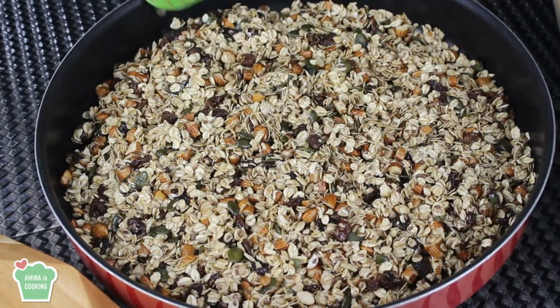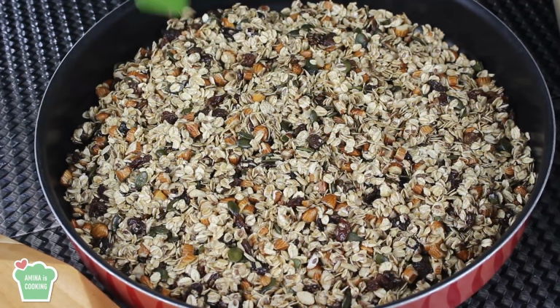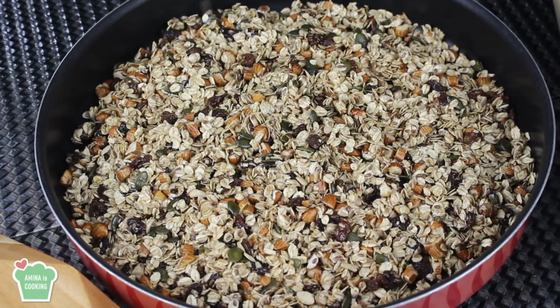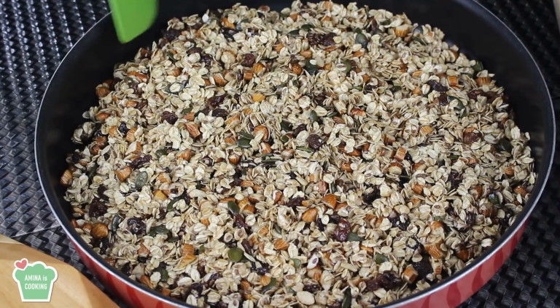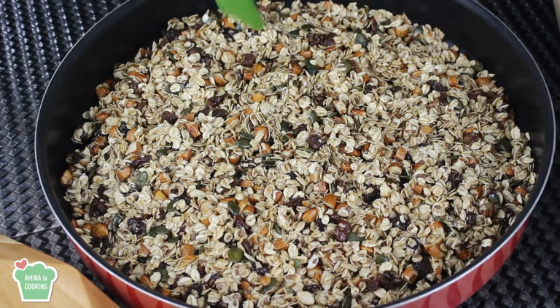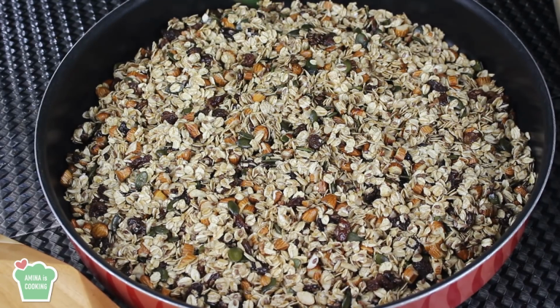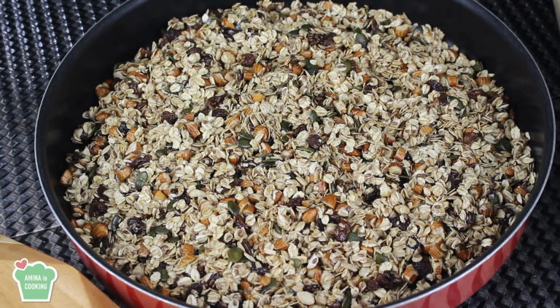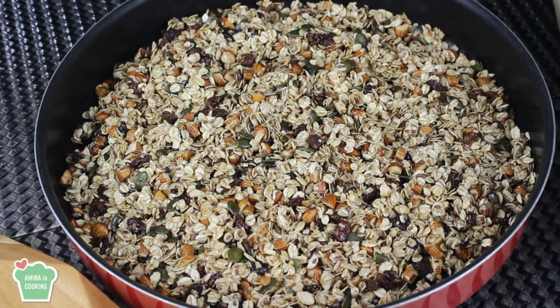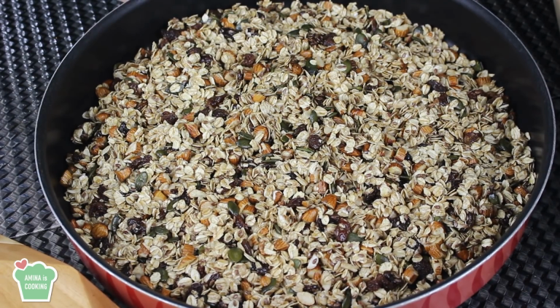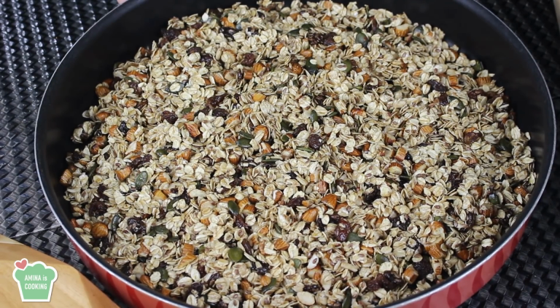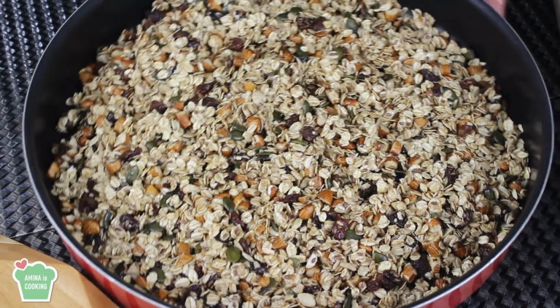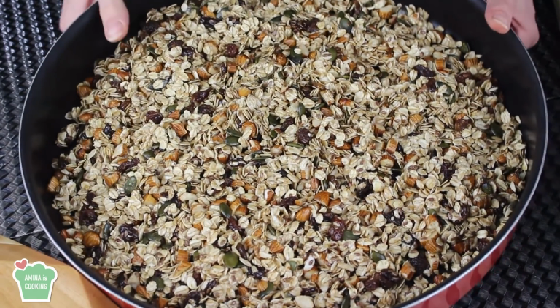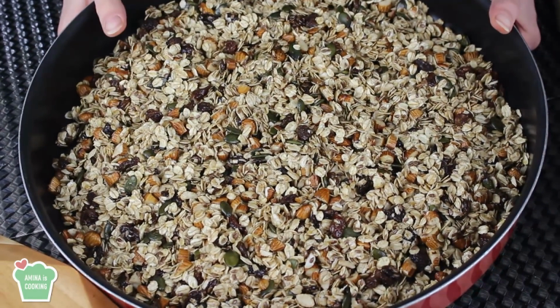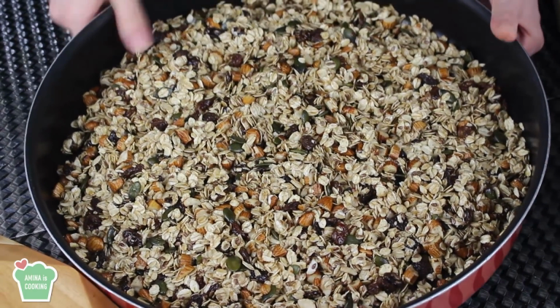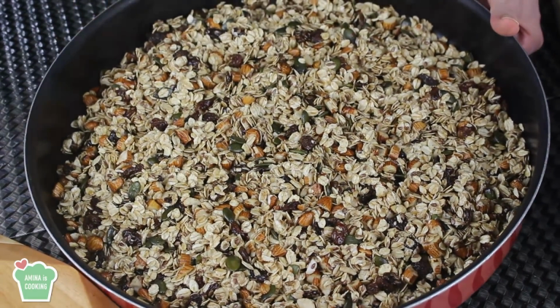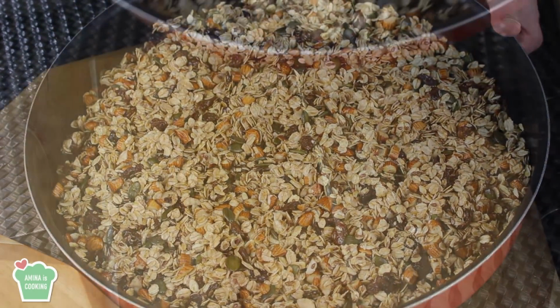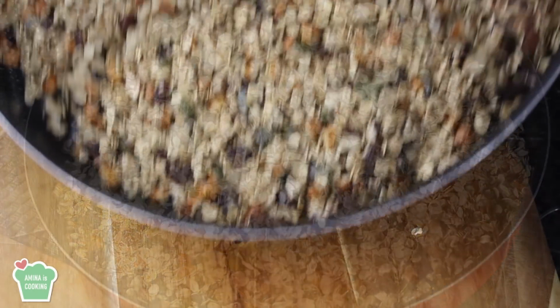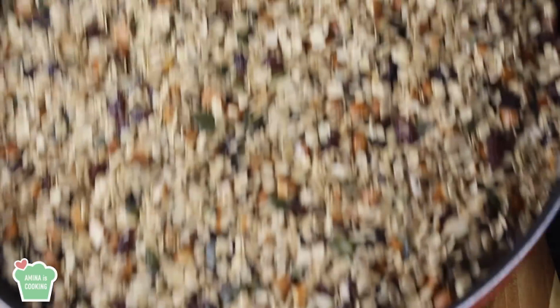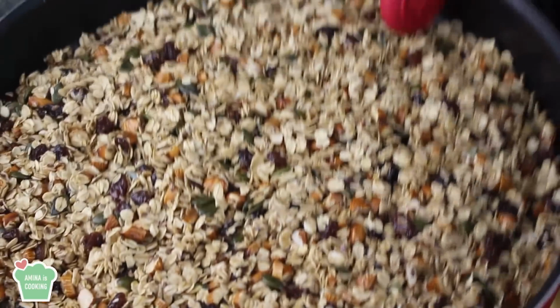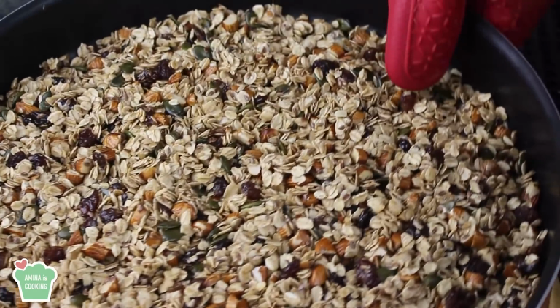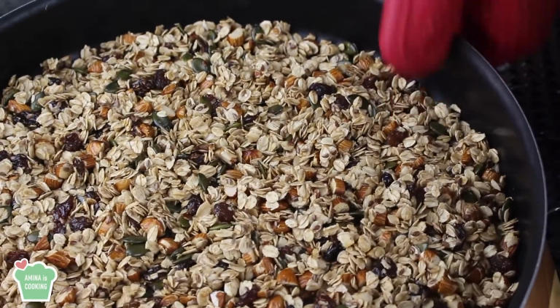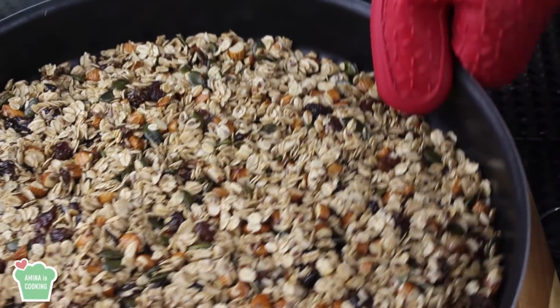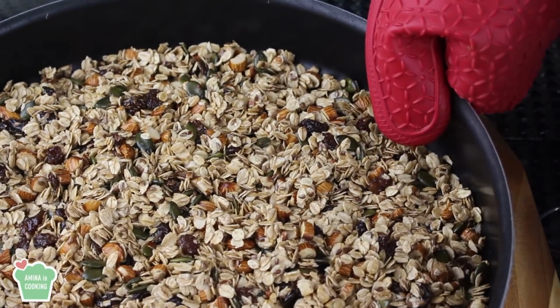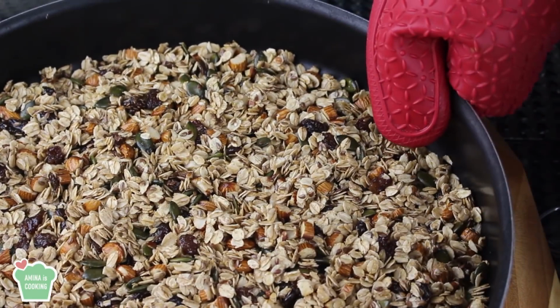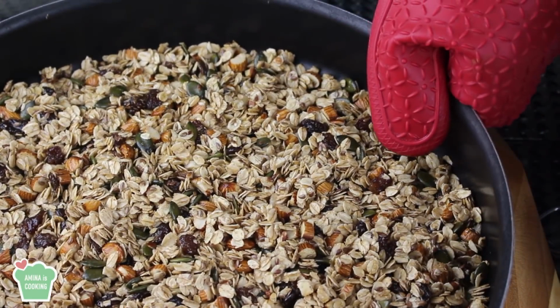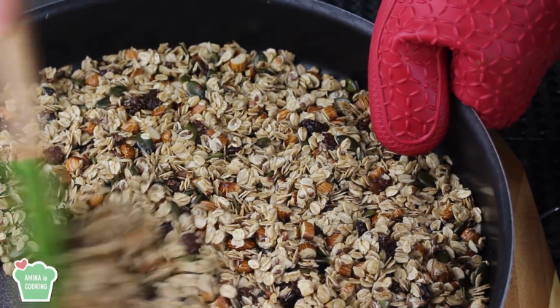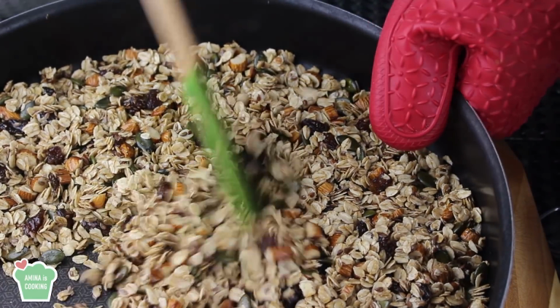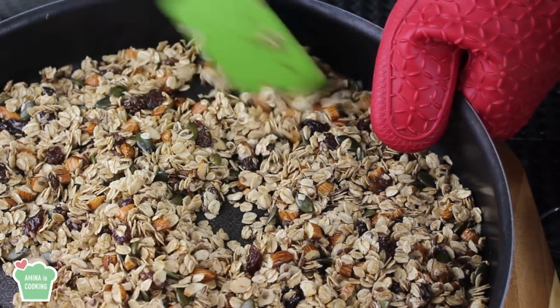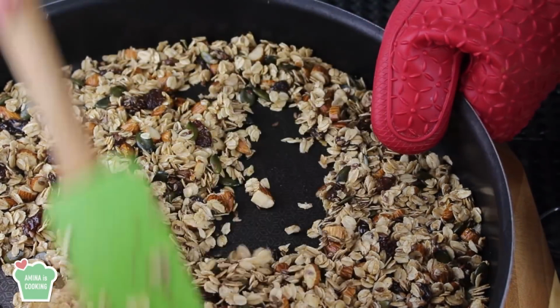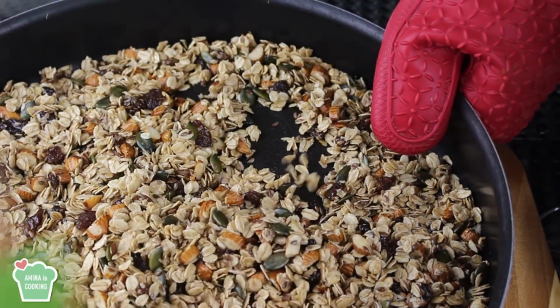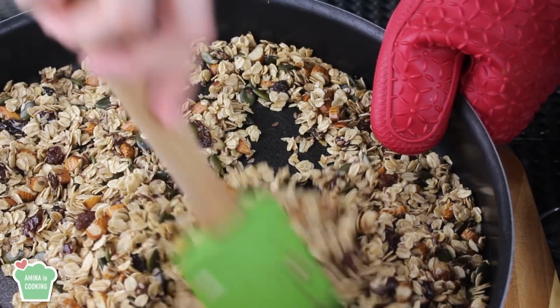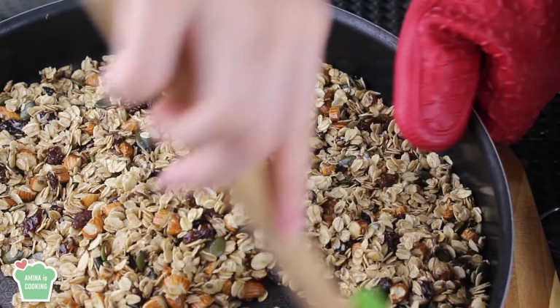I'm going to put them in the oven for about 30 to 40 minutes, but every 10 minutes I'm going to take it out of the oven and give it a good mix. That's to make sure that they roast evenly from all sides.